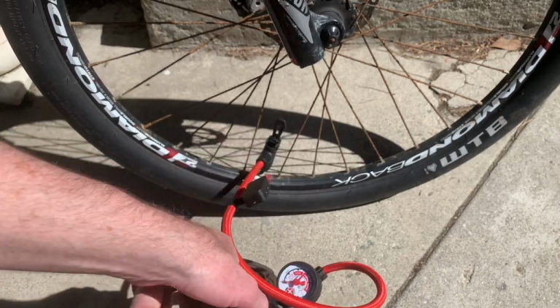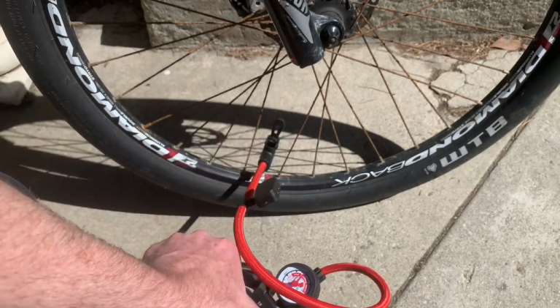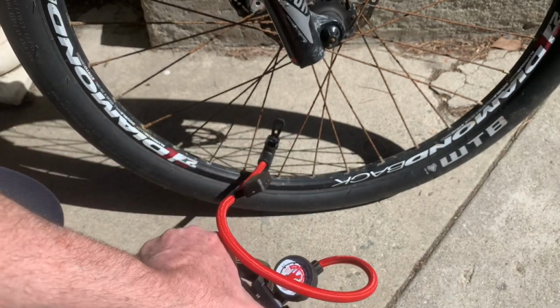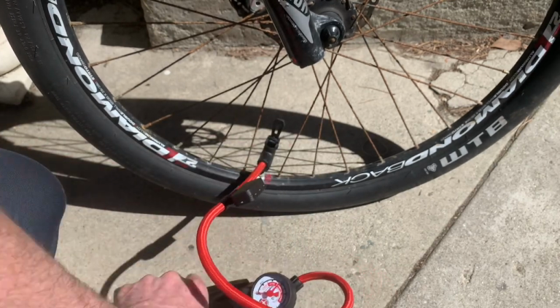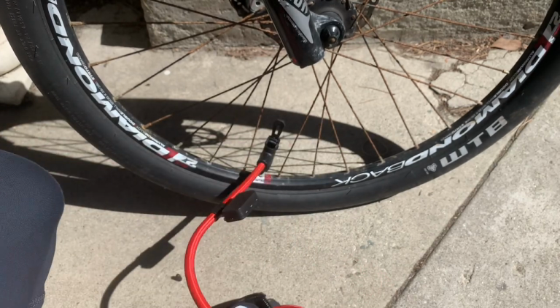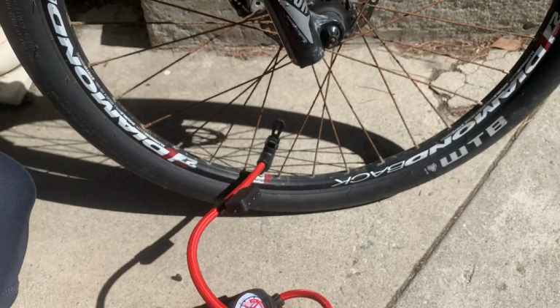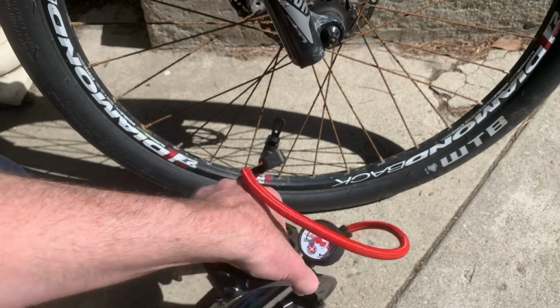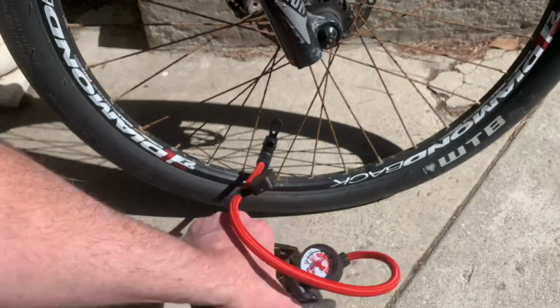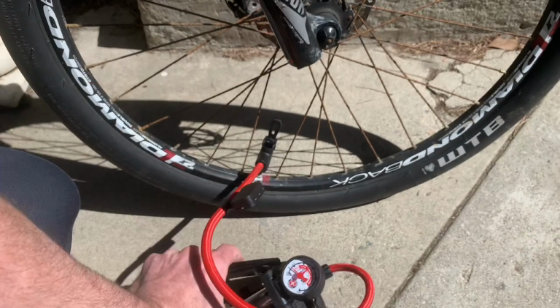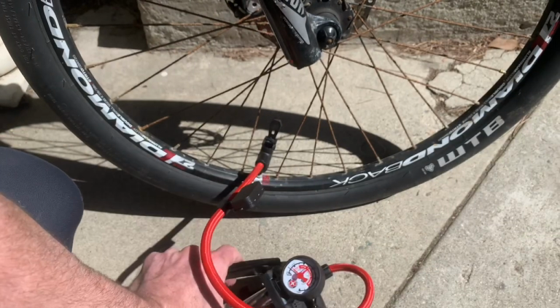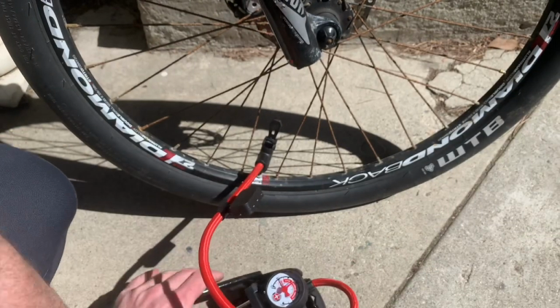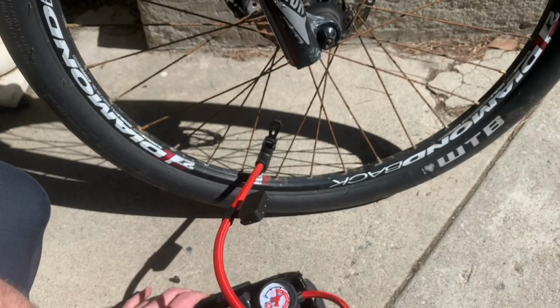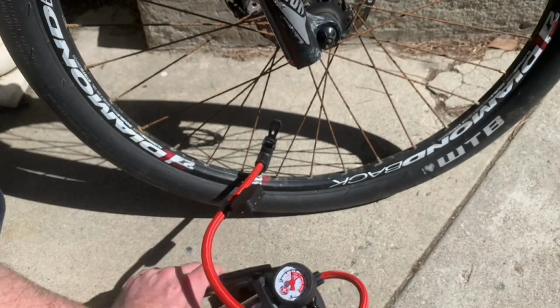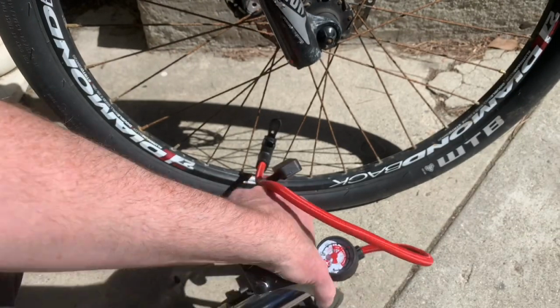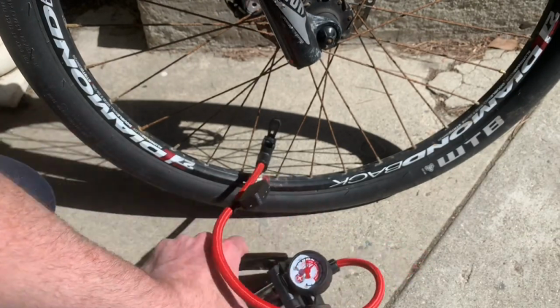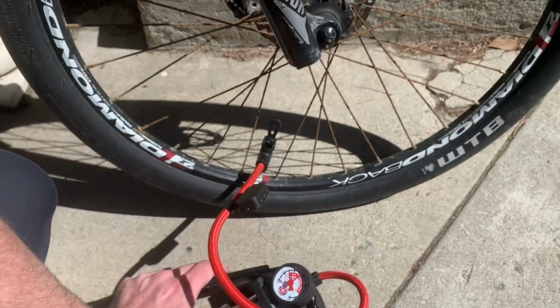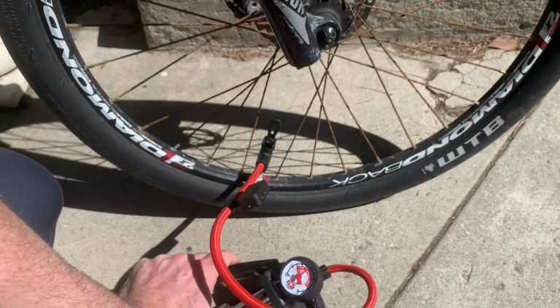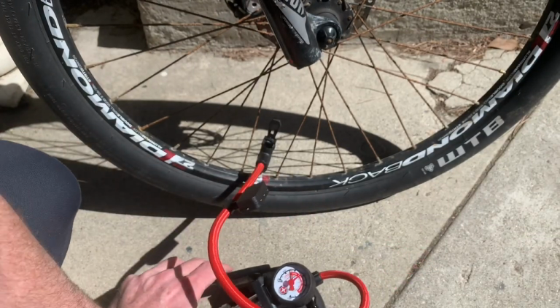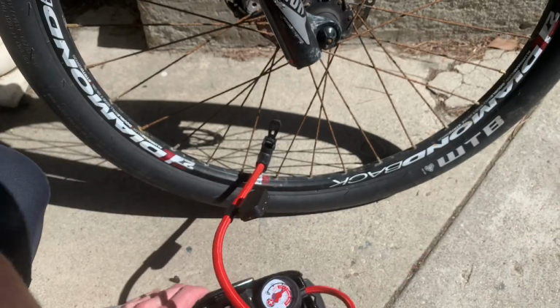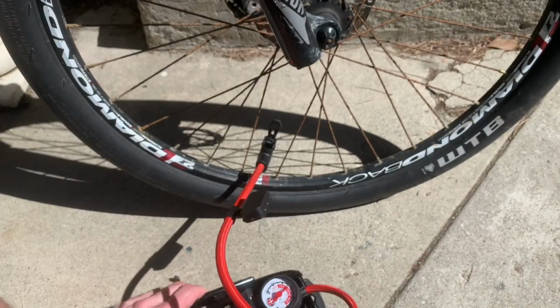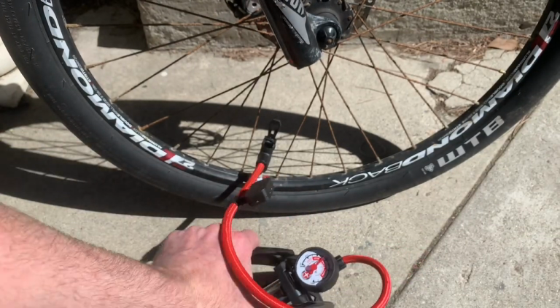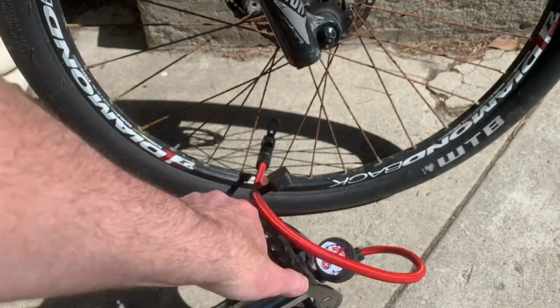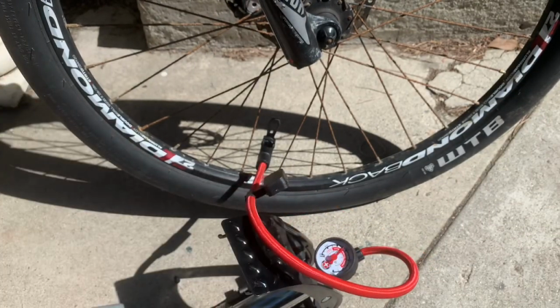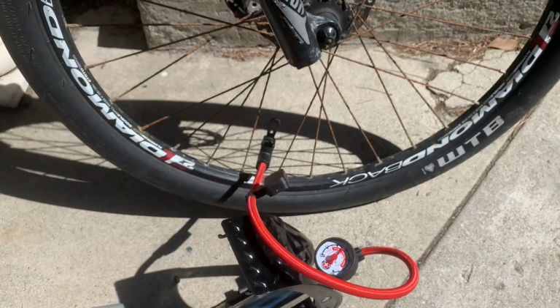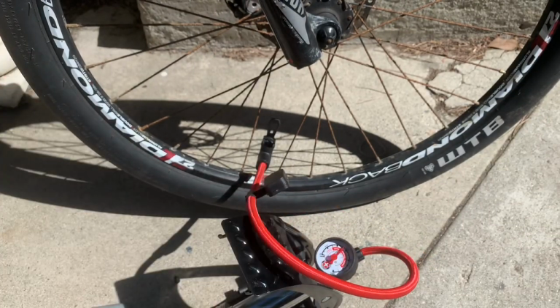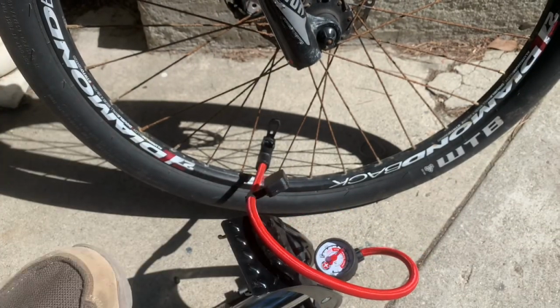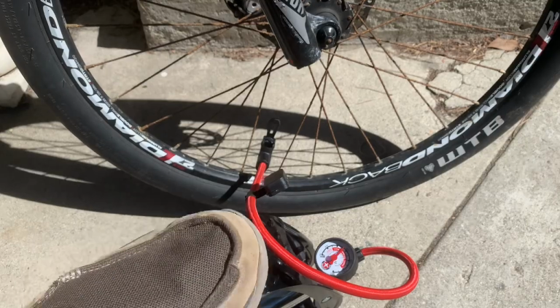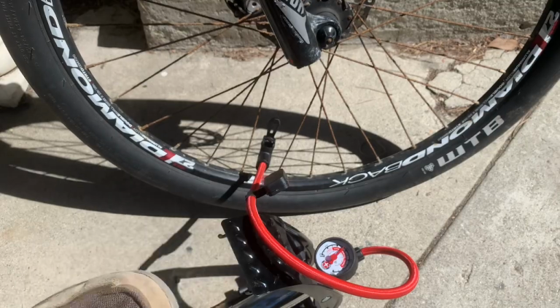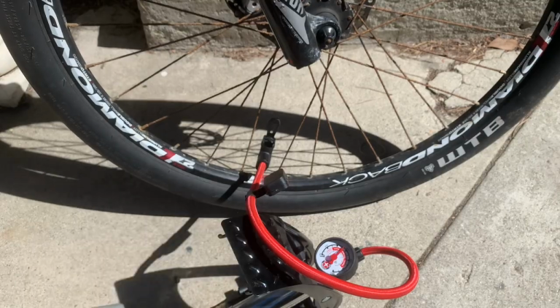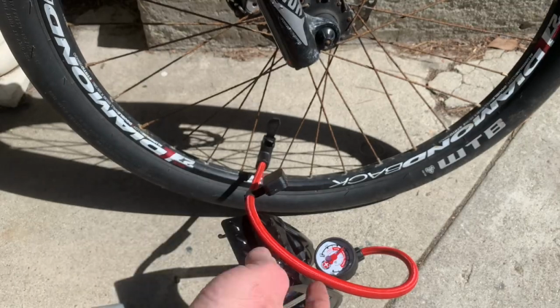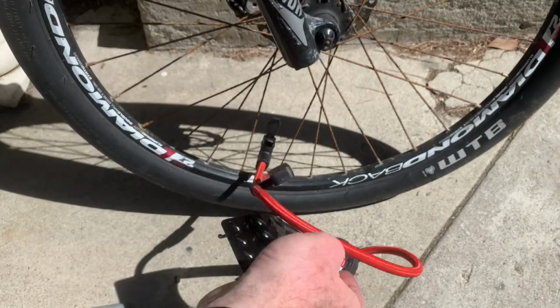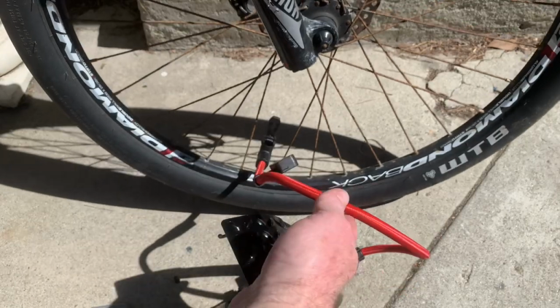So if you want one of these, there's a link in the description. I really like them. I'm happy that I bought them, and hopefully they'll last a good long time — better than the cheap pumps I would keep breaking every couple of years.